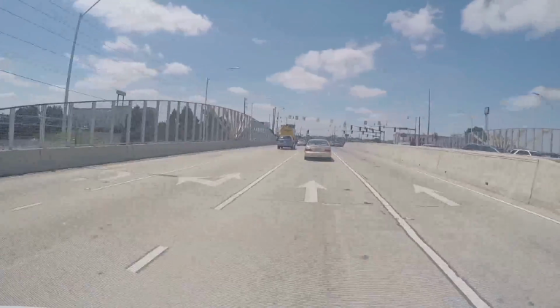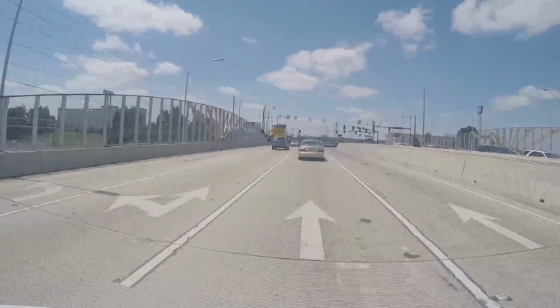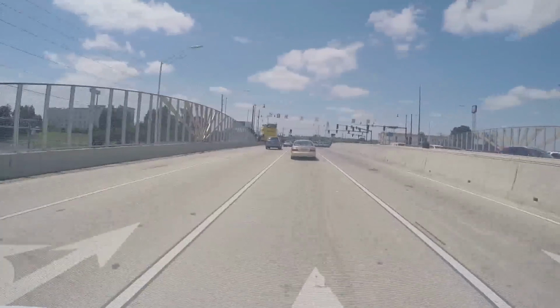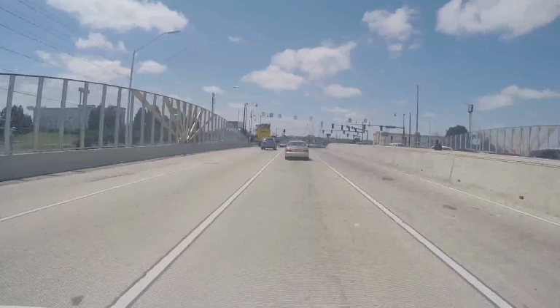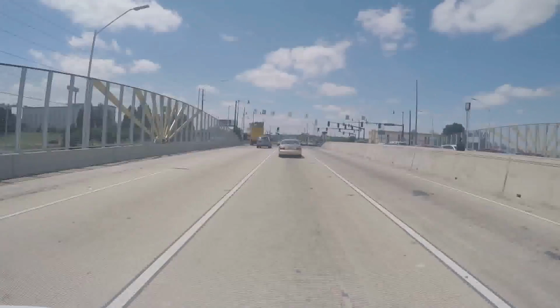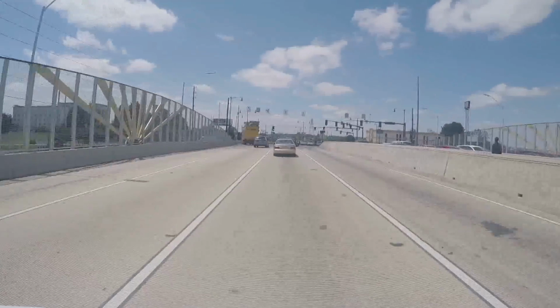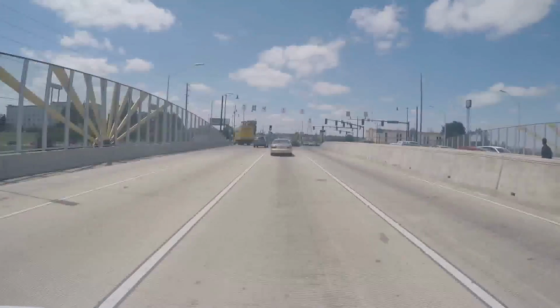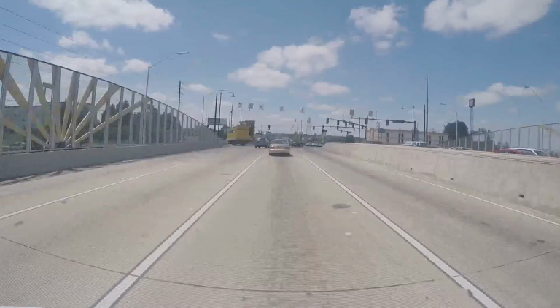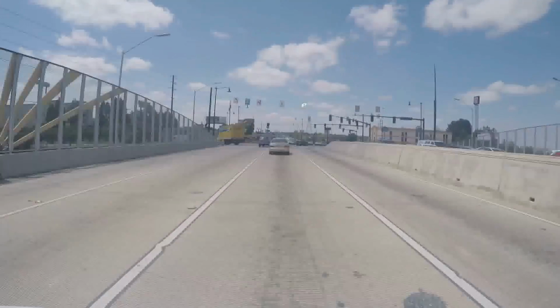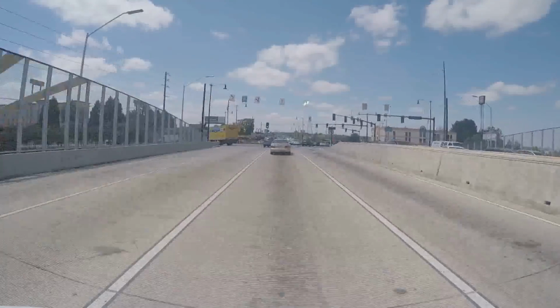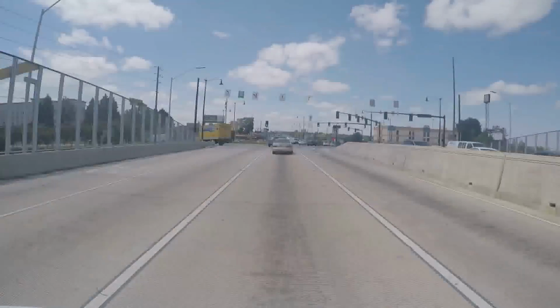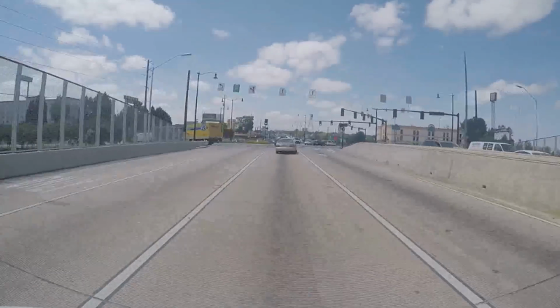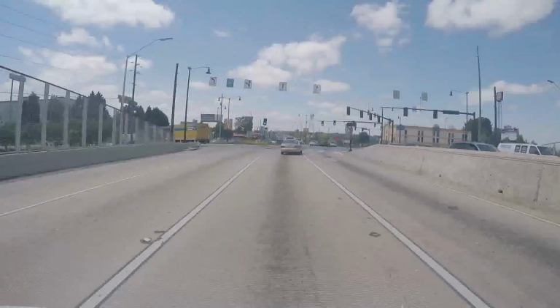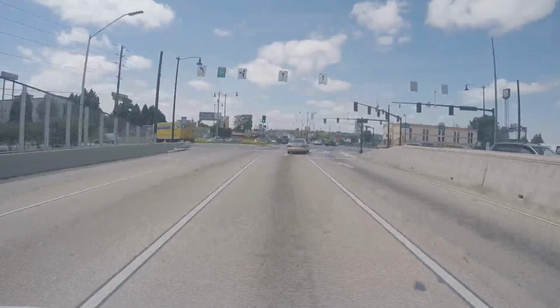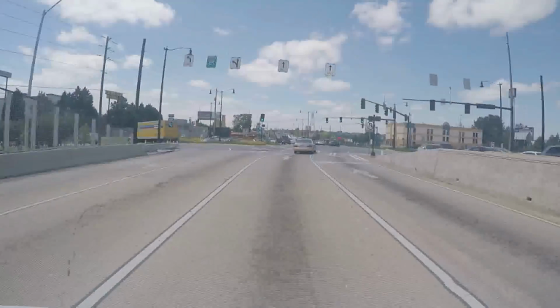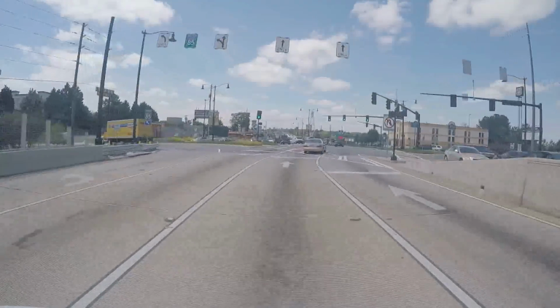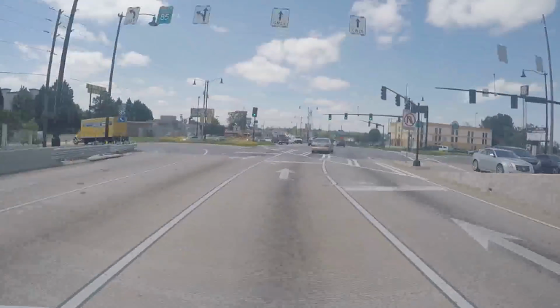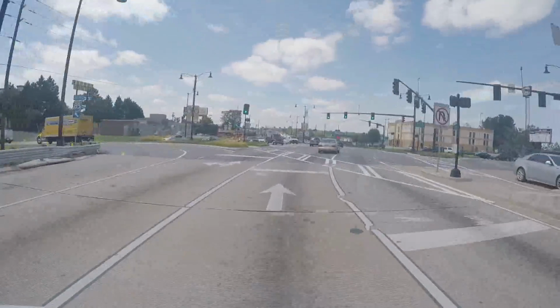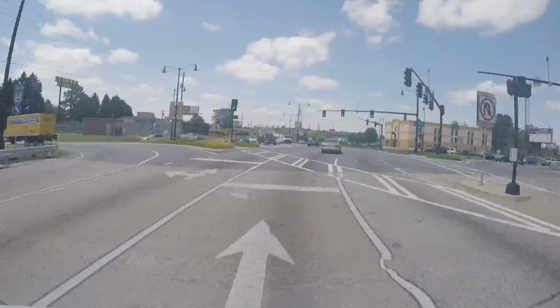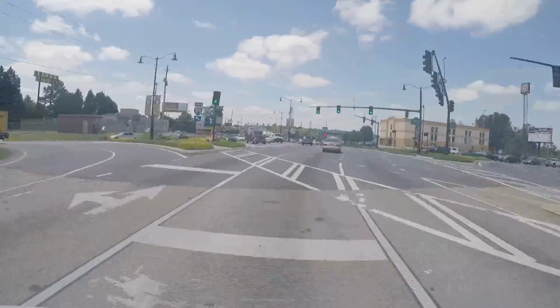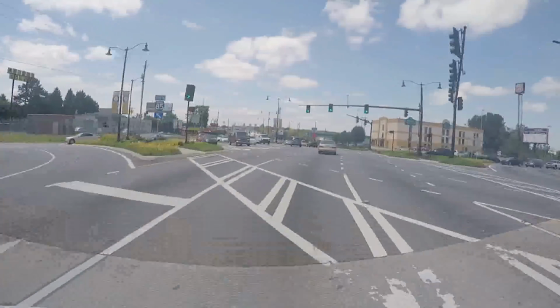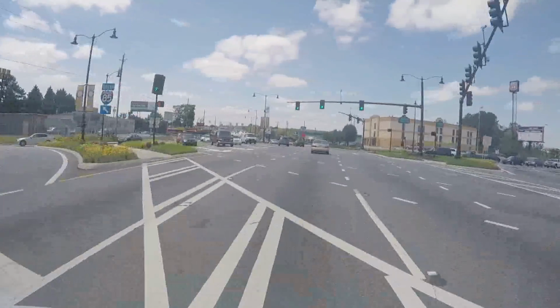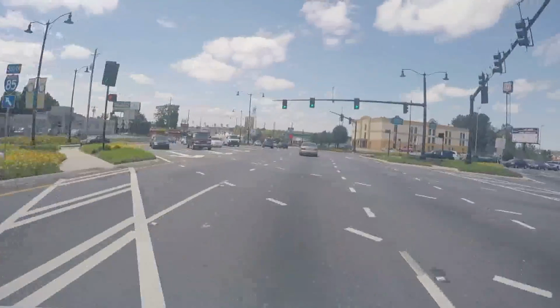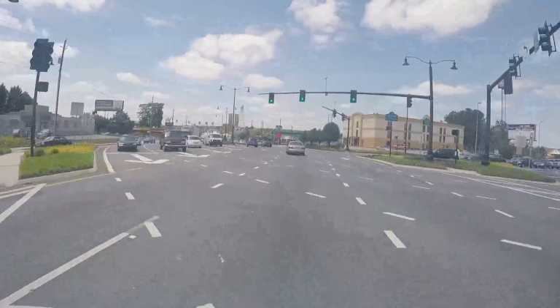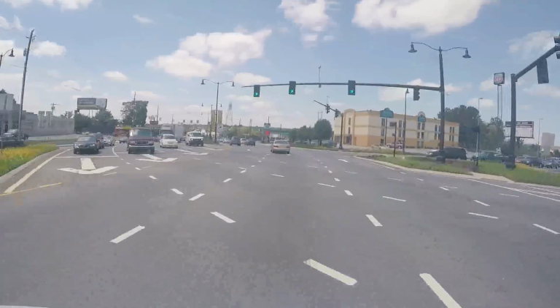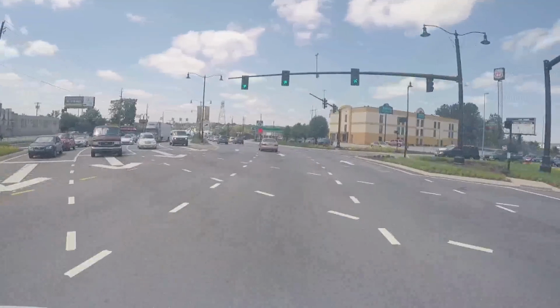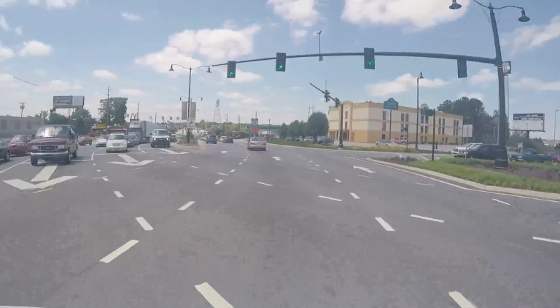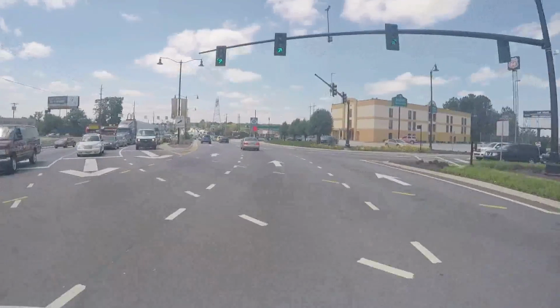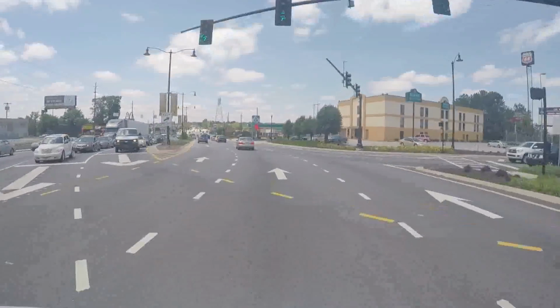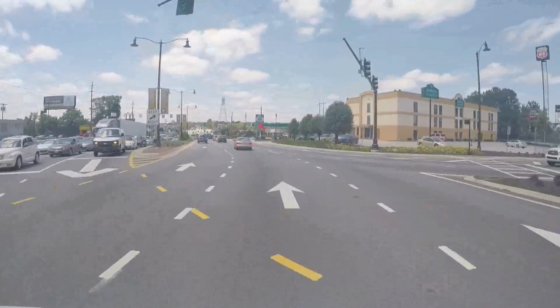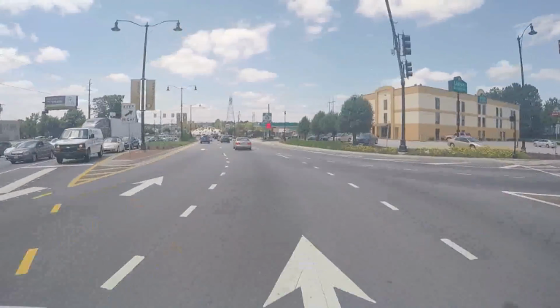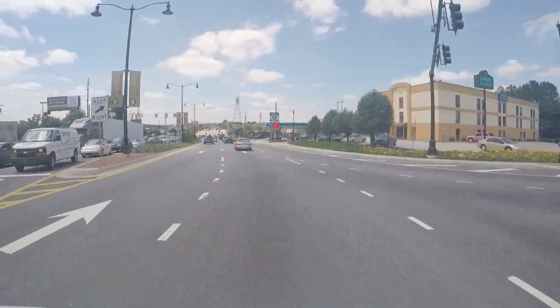A pedestrian crosses in the center under the protection of a barrier wall. Drivers simply cross back to the right side of the road and exit the DDI.